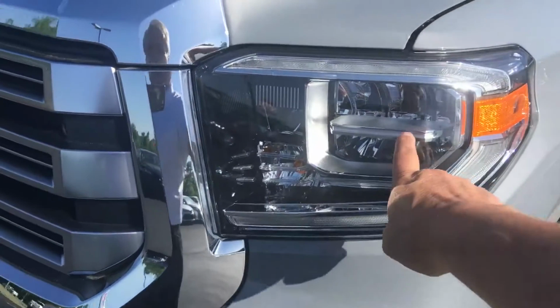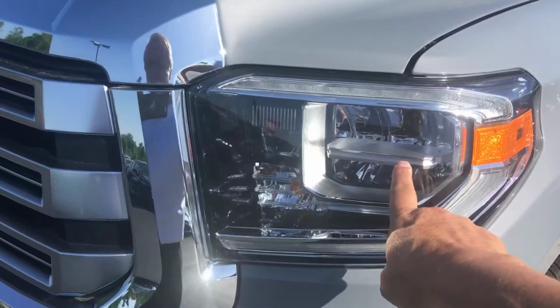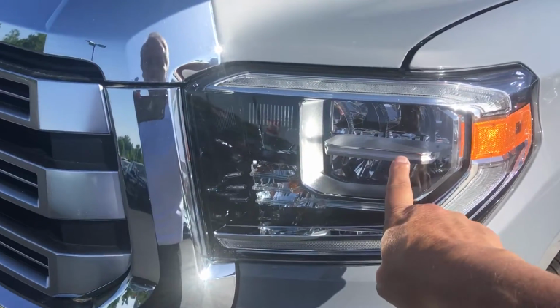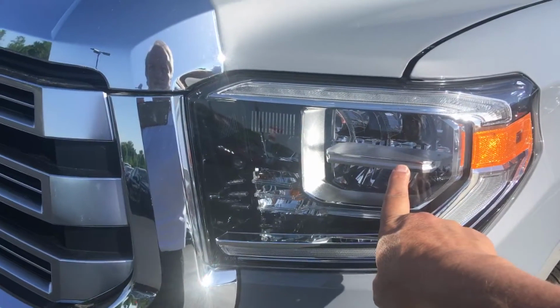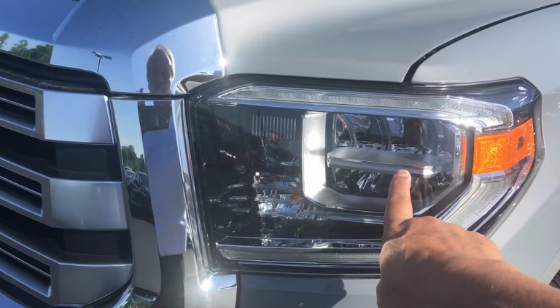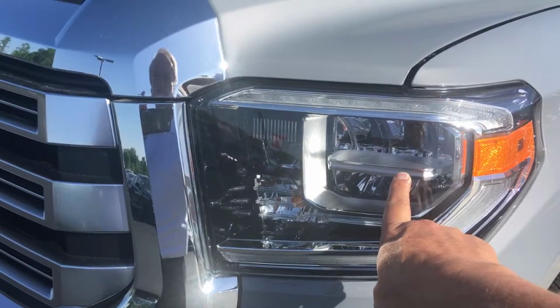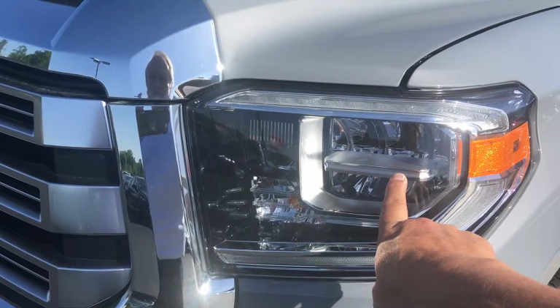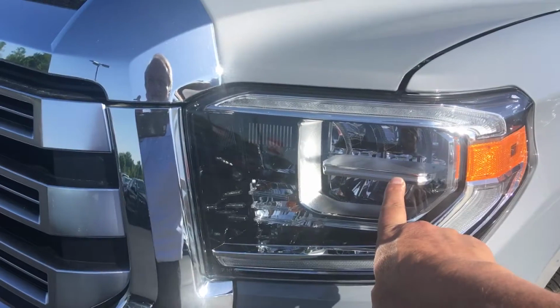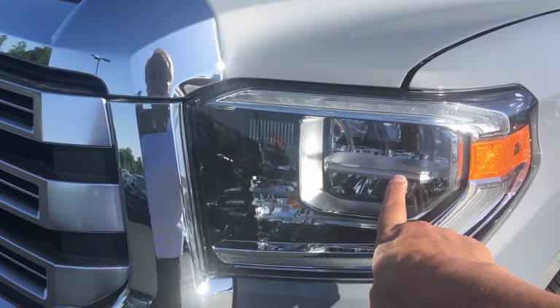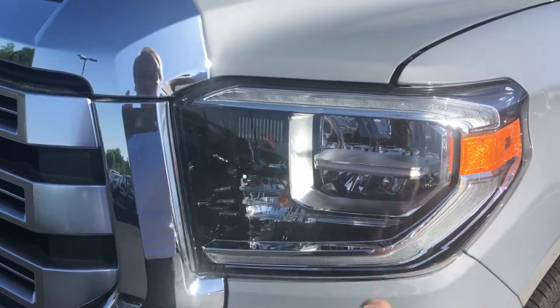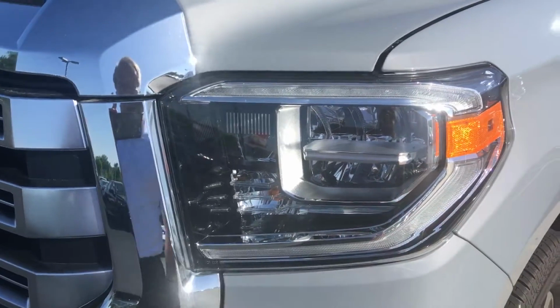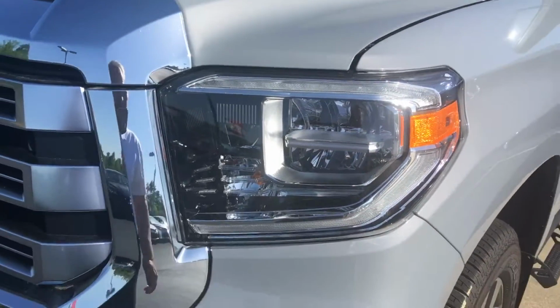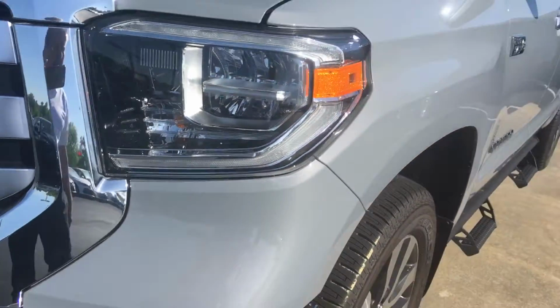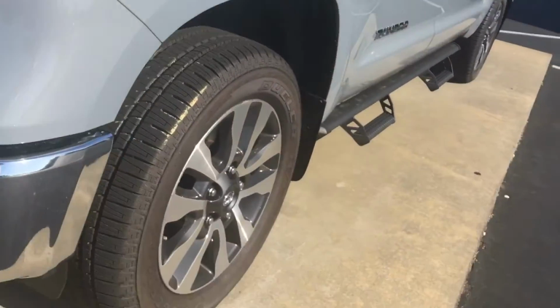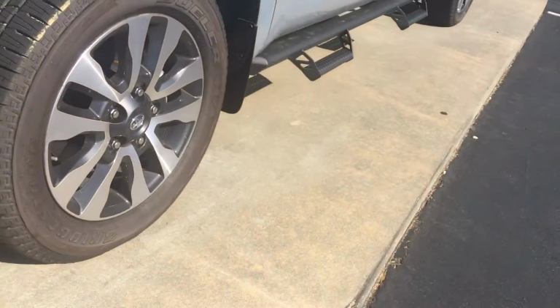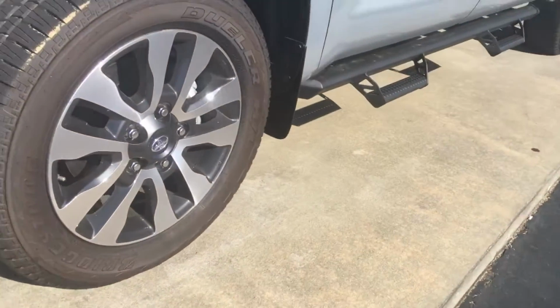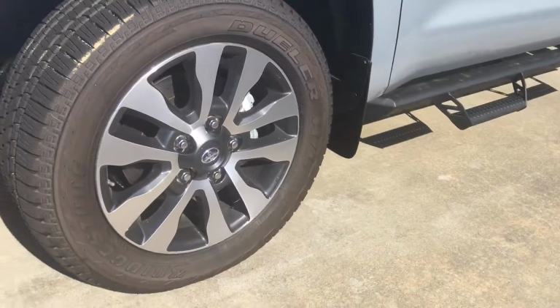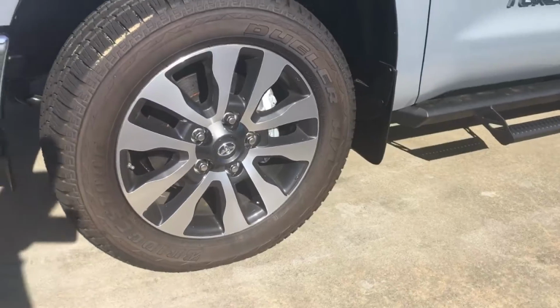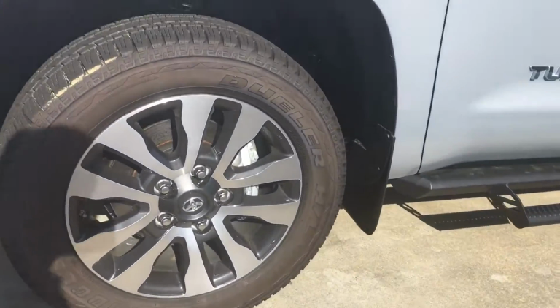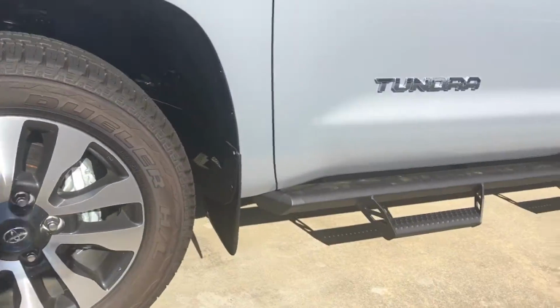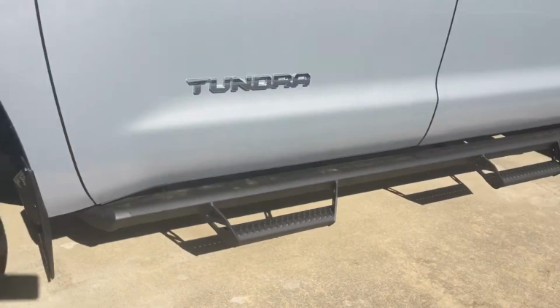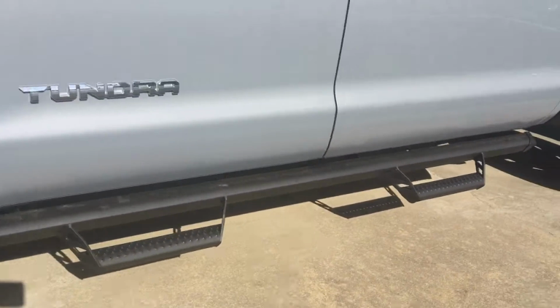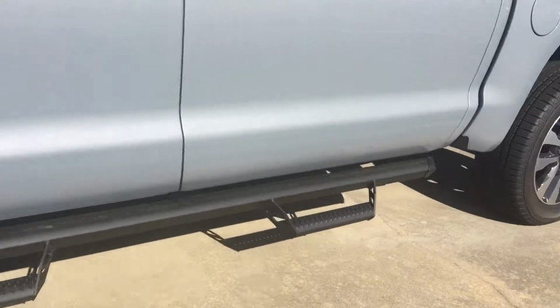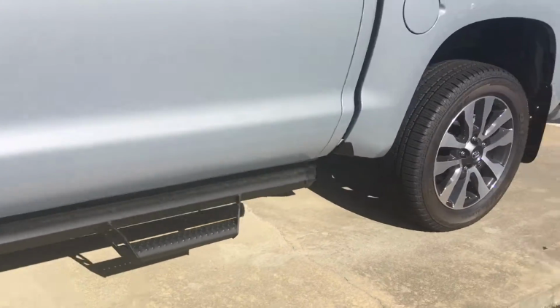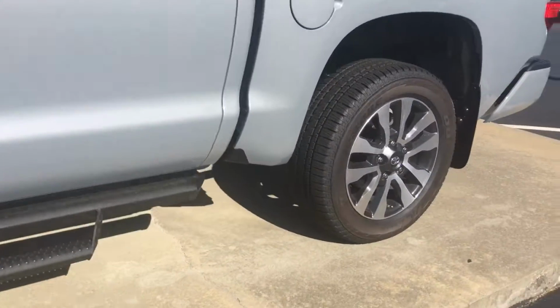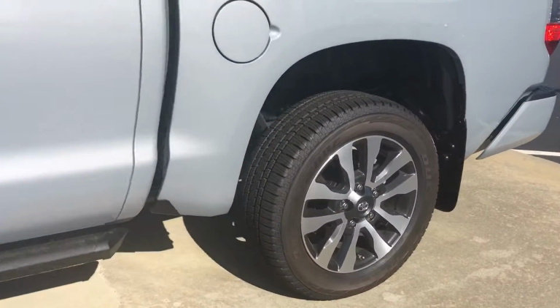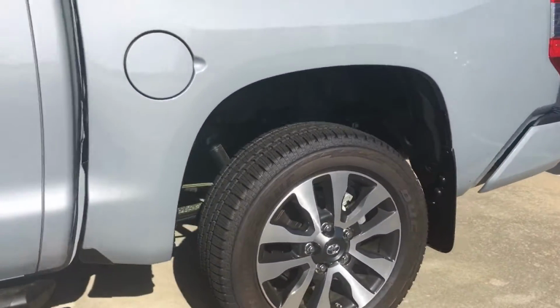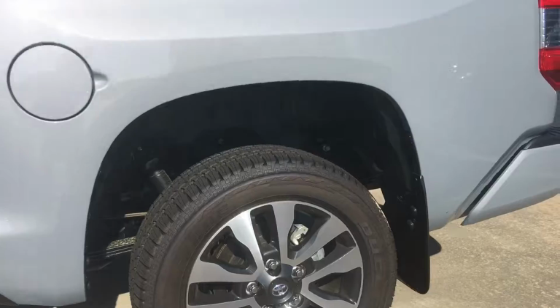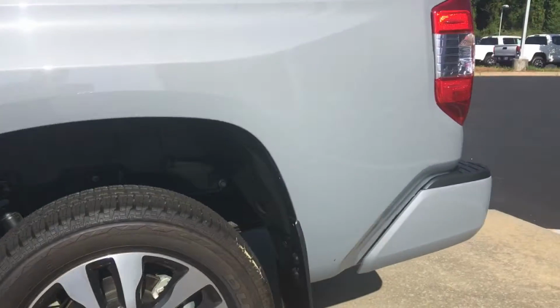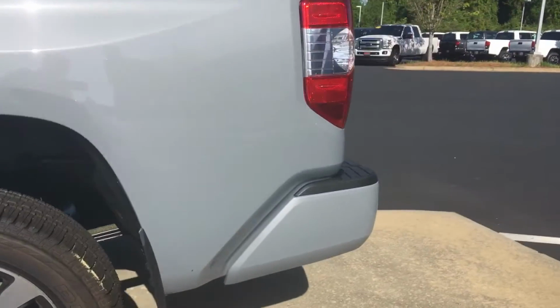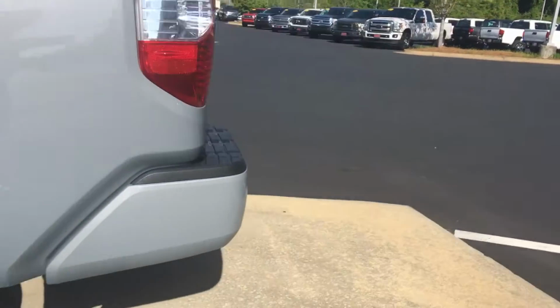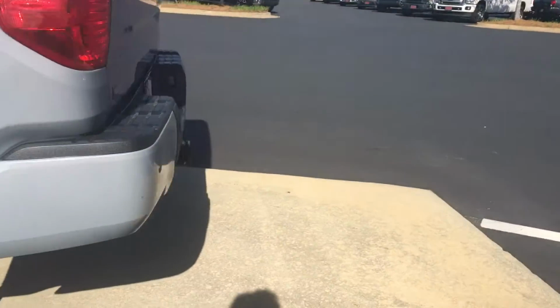All the lights now are automatic. You can push them forward, put them into the auto position, and it automatically brightens and dims the headlights for you. As you can see, got good-looking alloy wheels. Got the Predator Pro steps already on it.